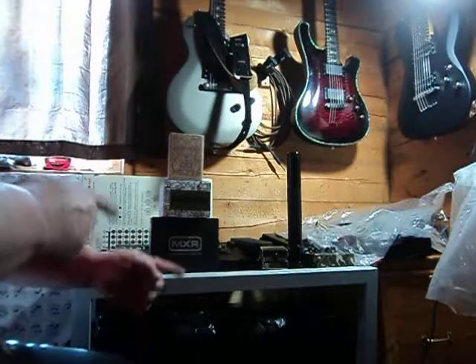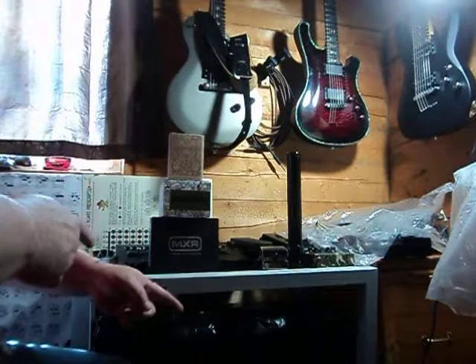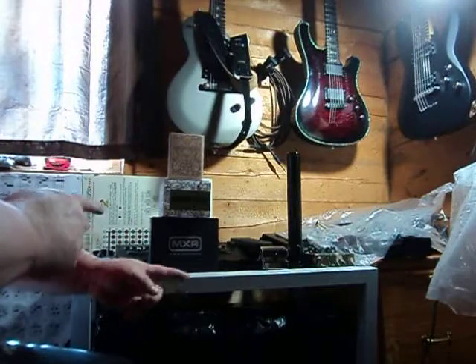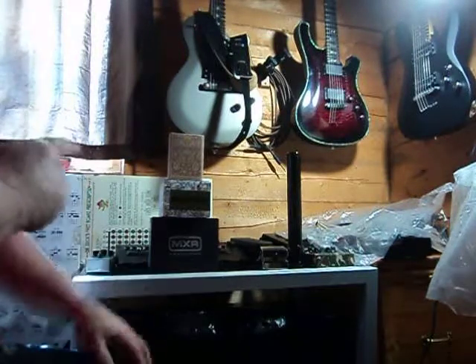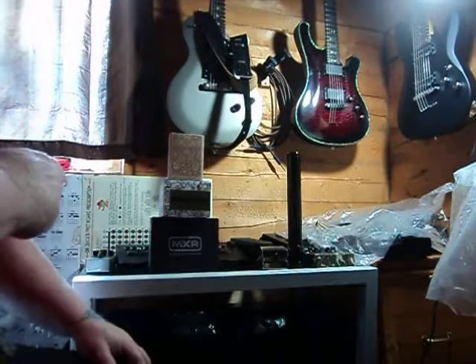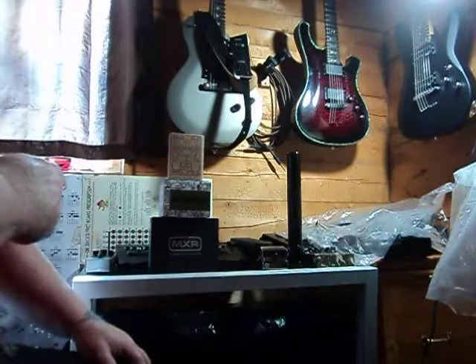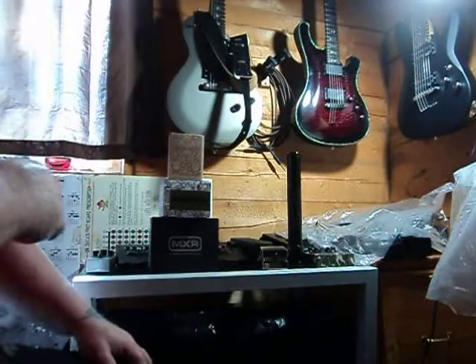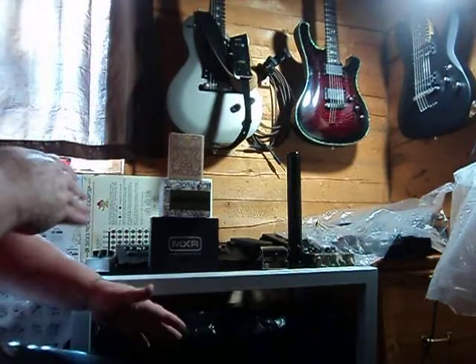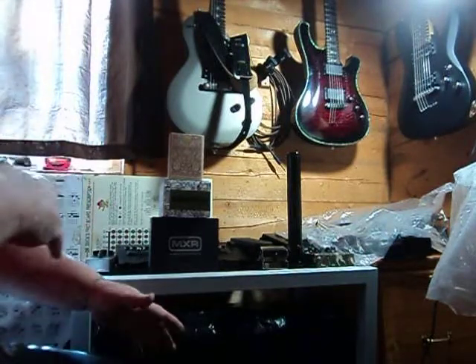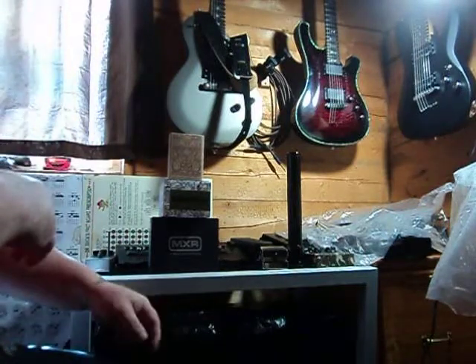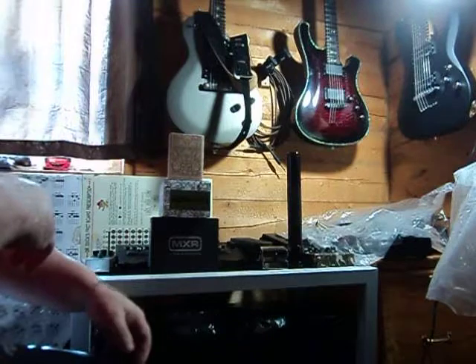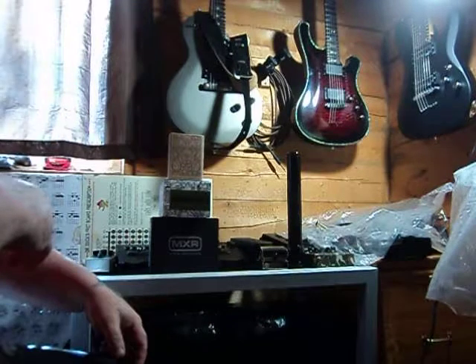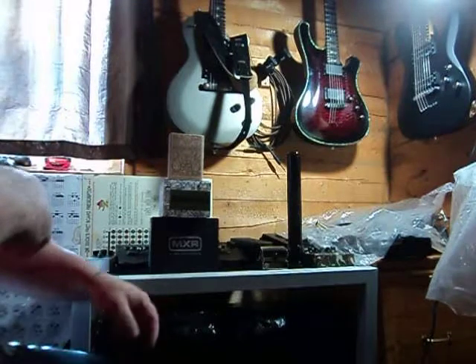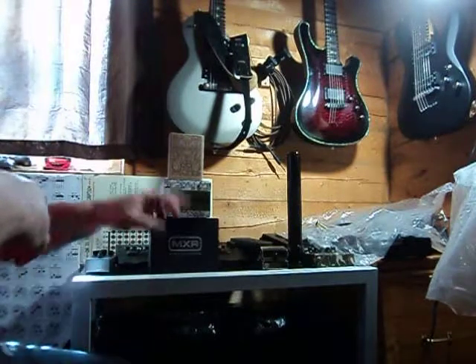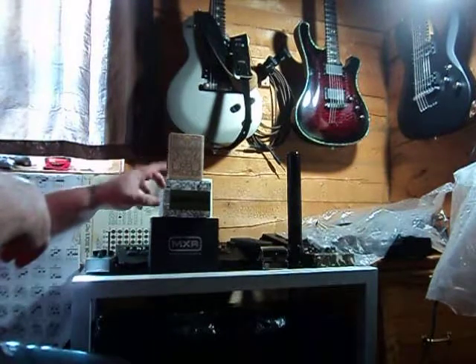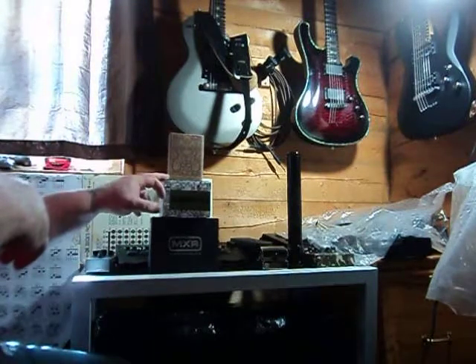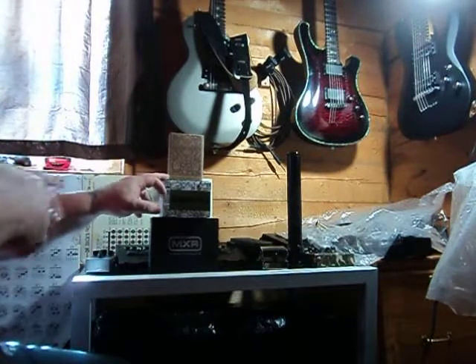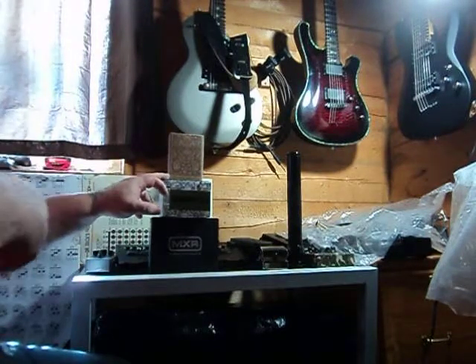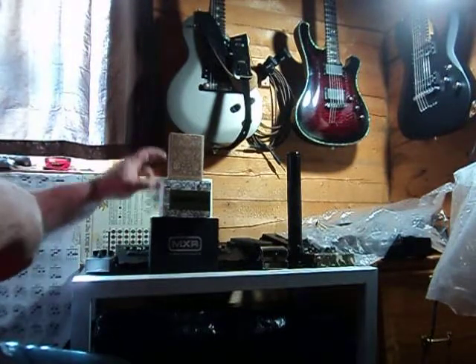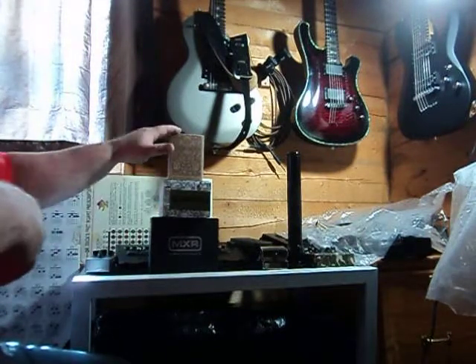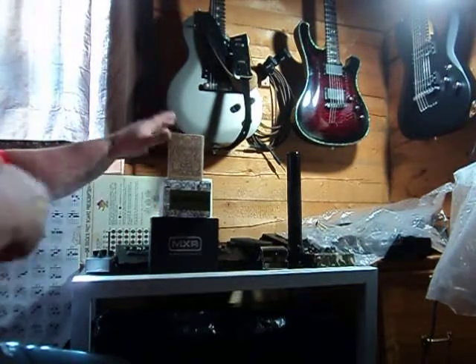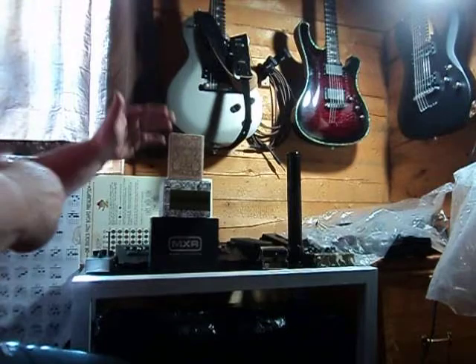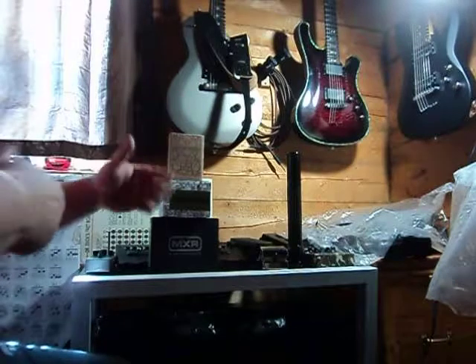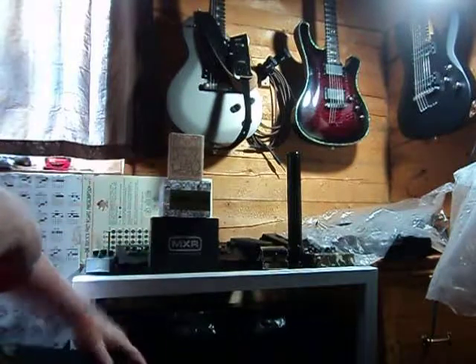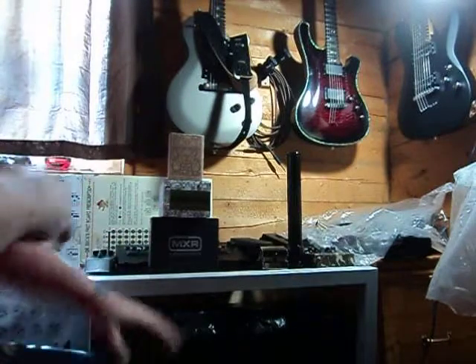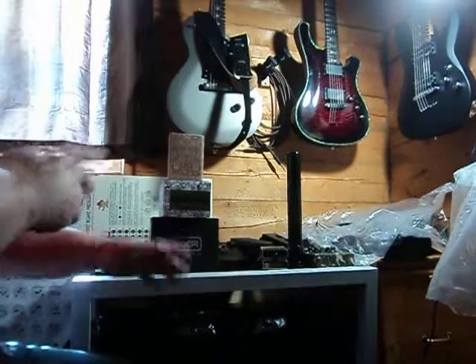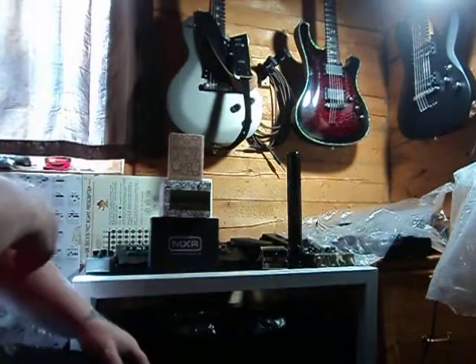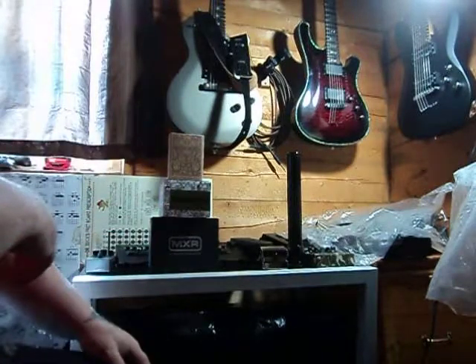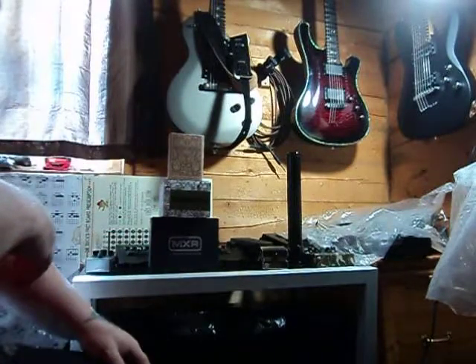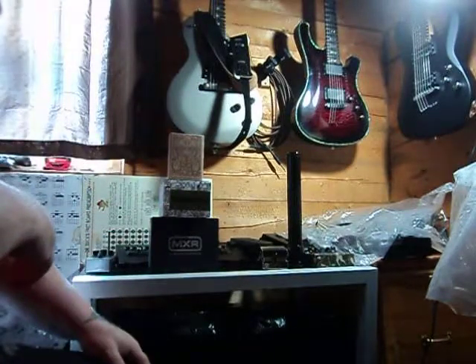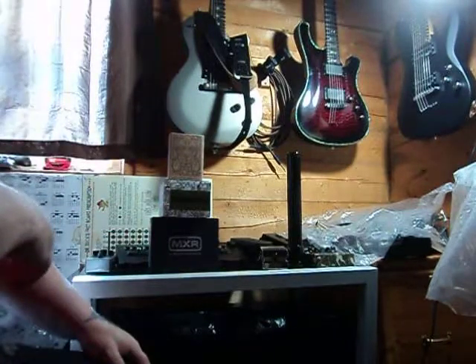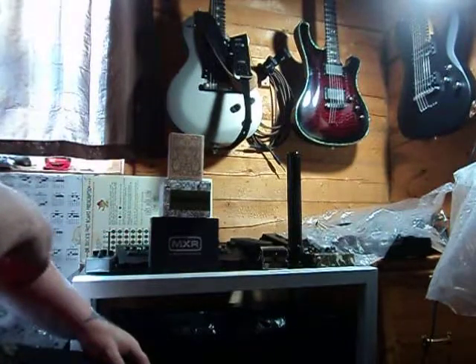I needed a new power supply, actually — that's why I got the Isobrick. It's $150 bucks. And then the Russian Pickle, another $150 bucks. And this one, another $150 bucks. But I got a minor discount from American Music Supply.